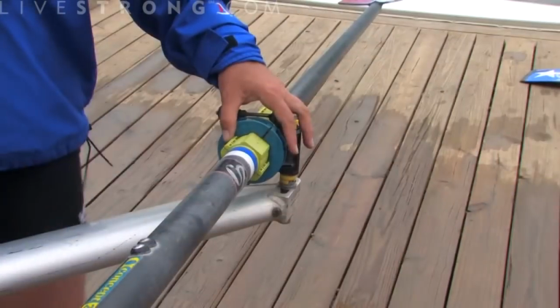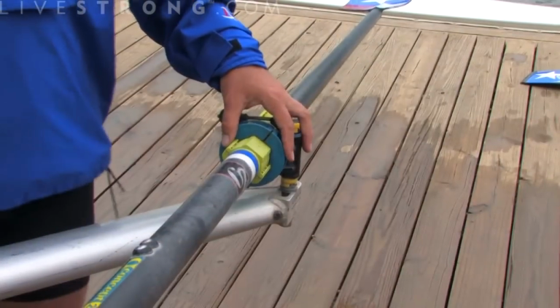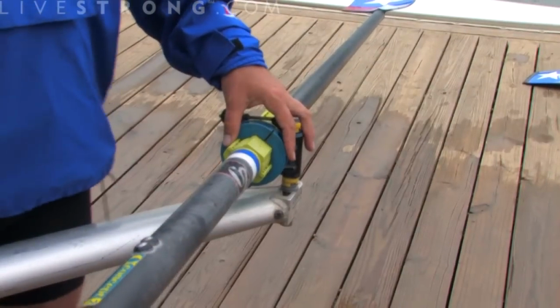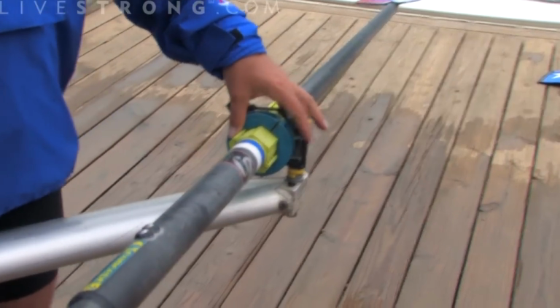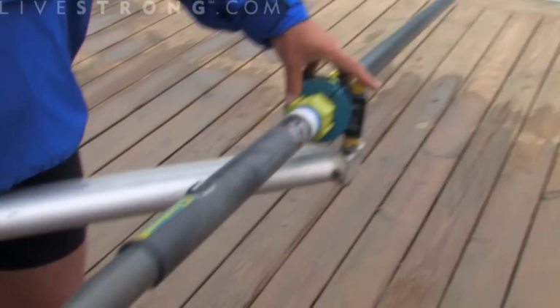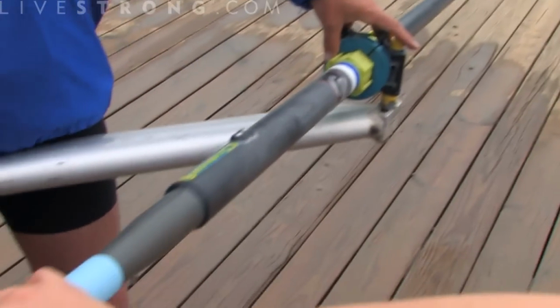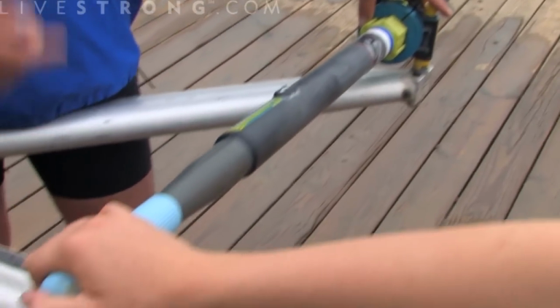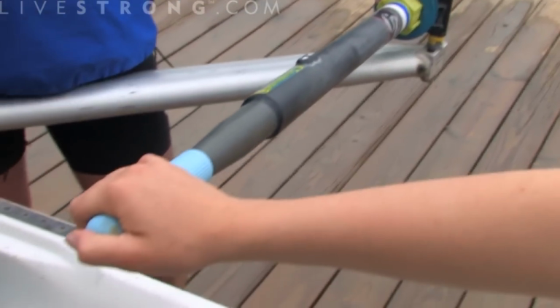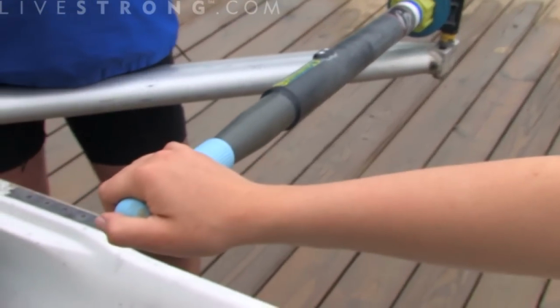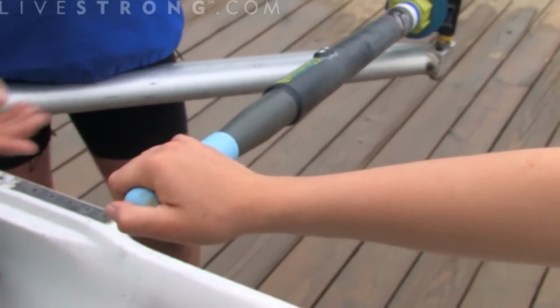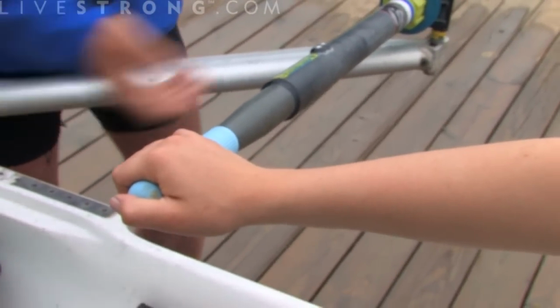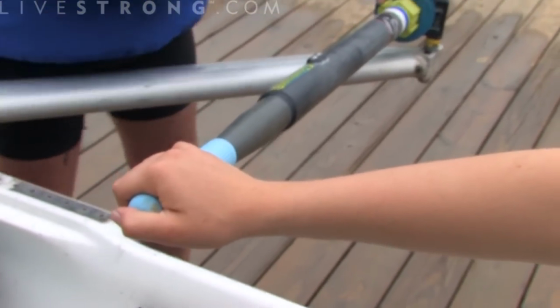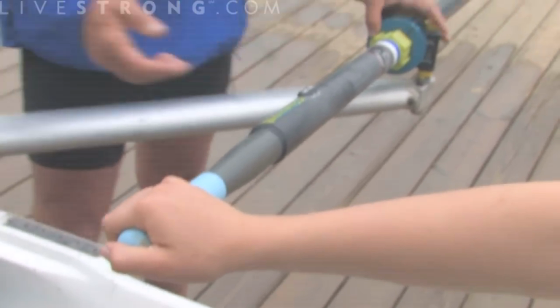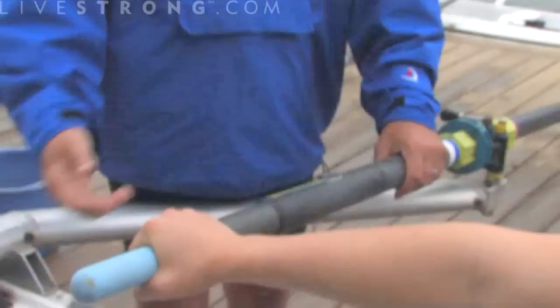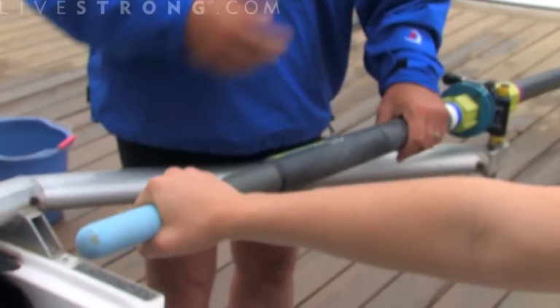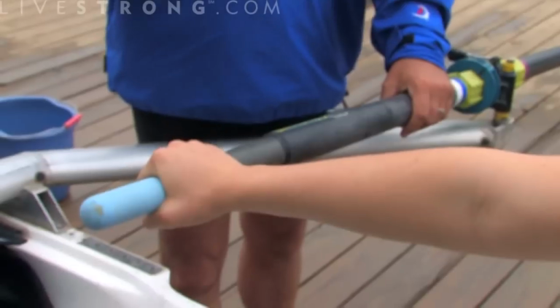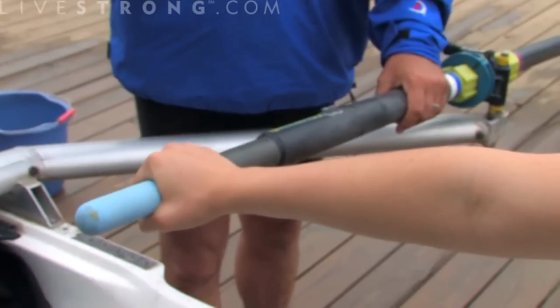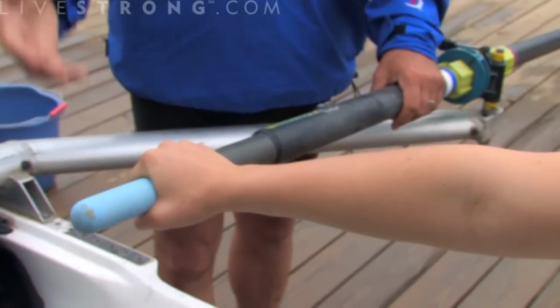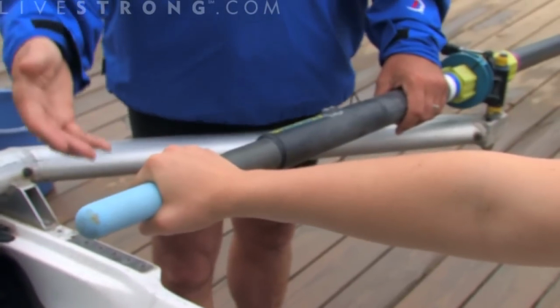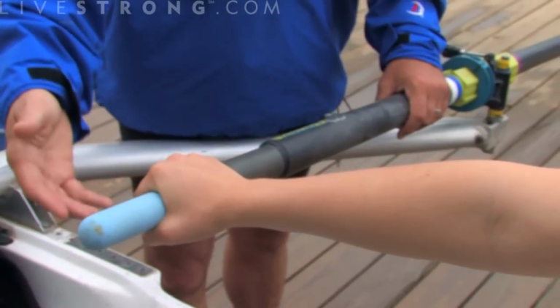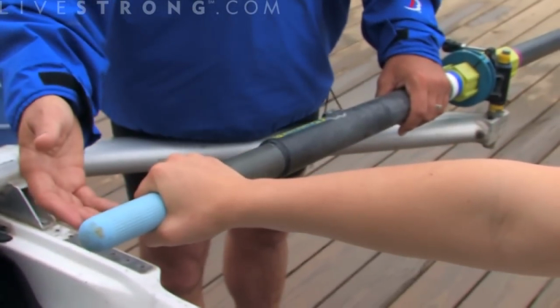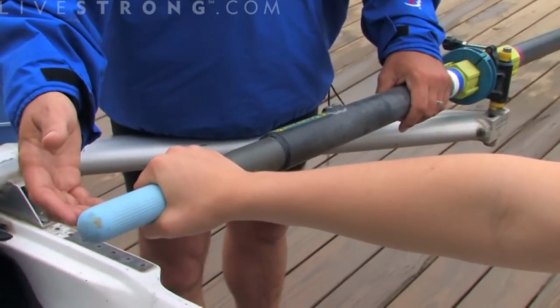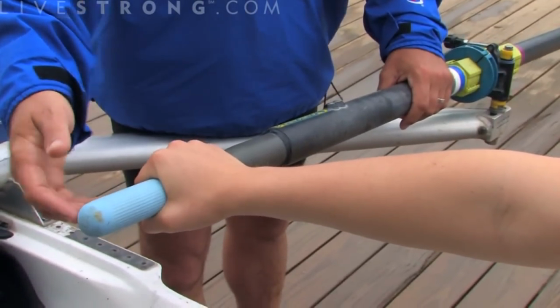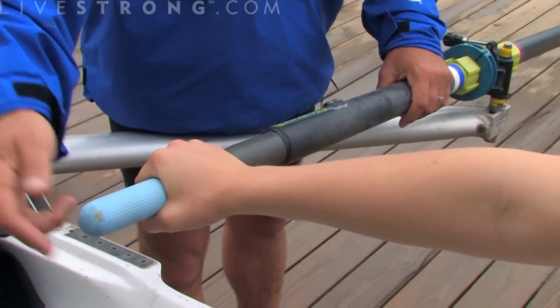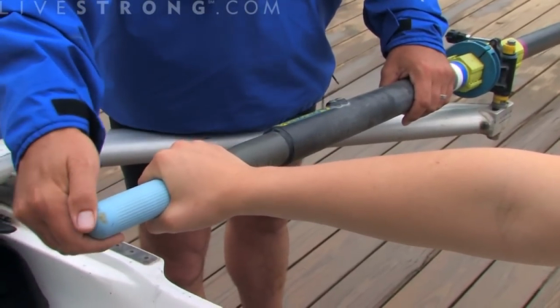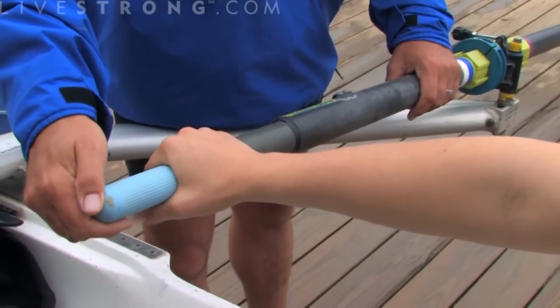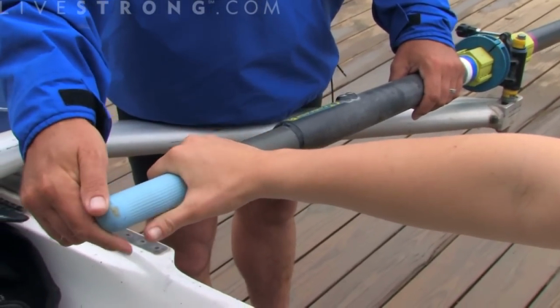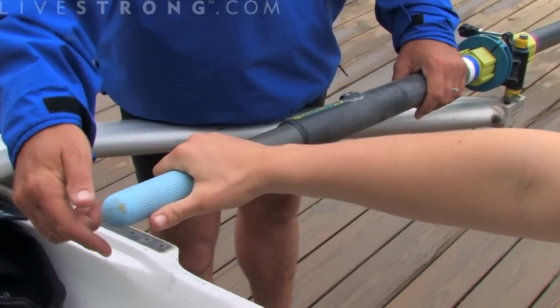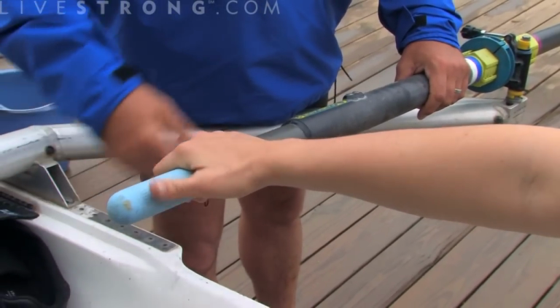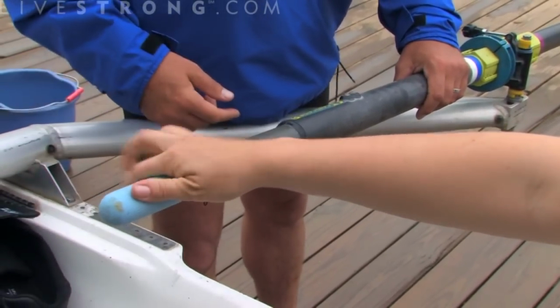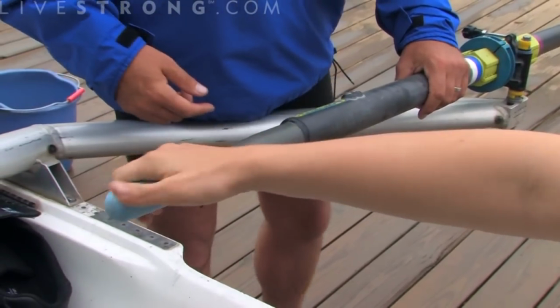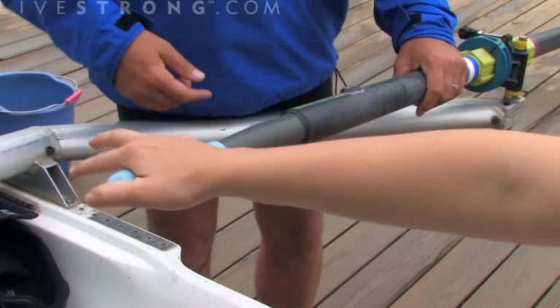We also keep your hand on the end of the oar to give you the best leverage. This is a simple lever, and if your hand was to walk down, we would lose a lot of leverage. So you want to keep your hand right on the end so you get the most out of each and every stroke.